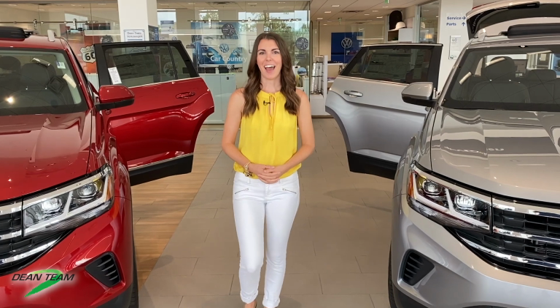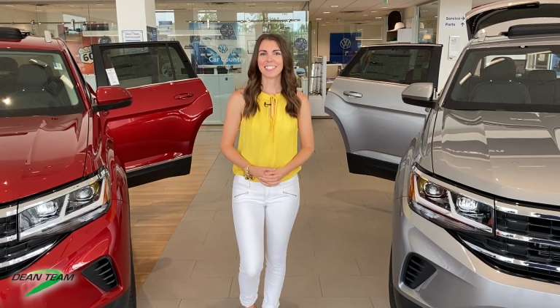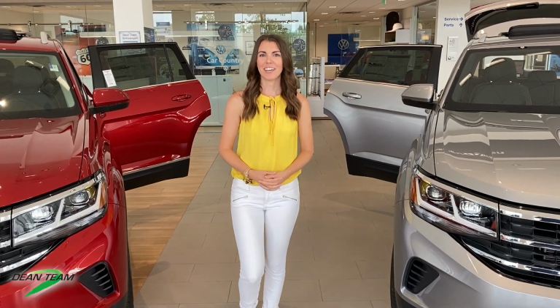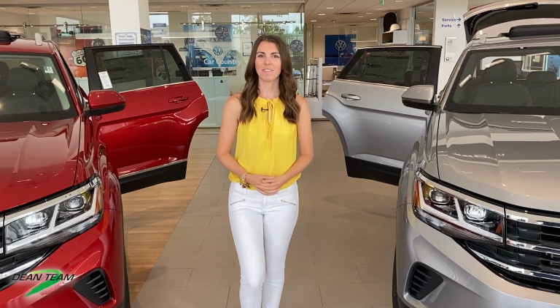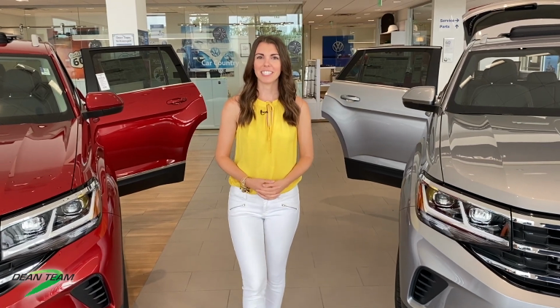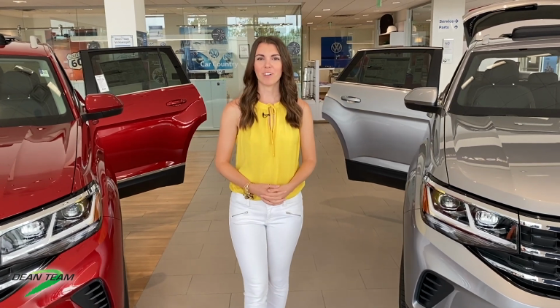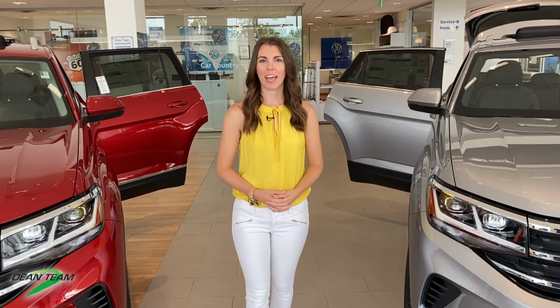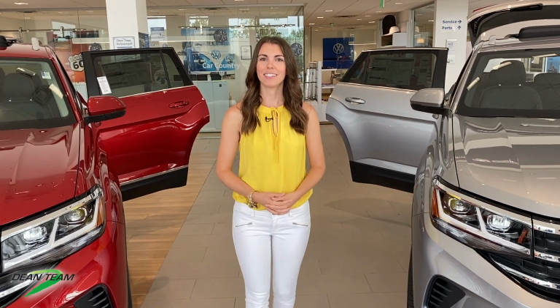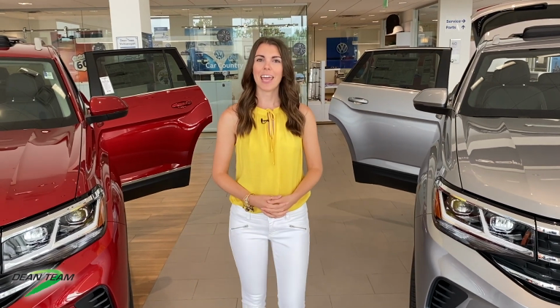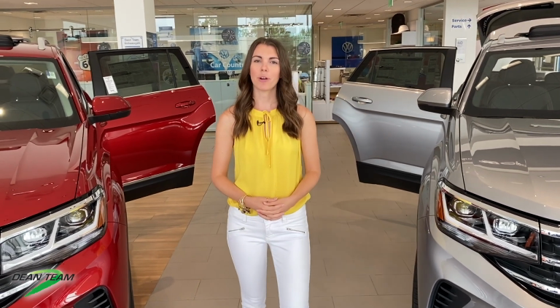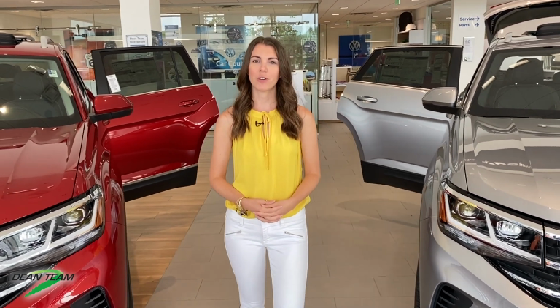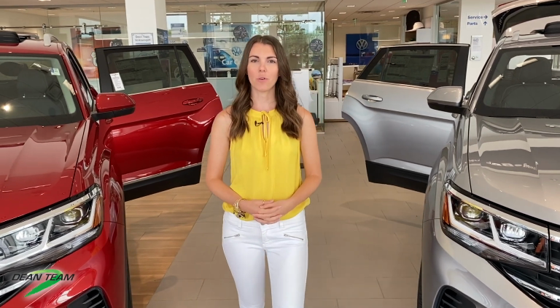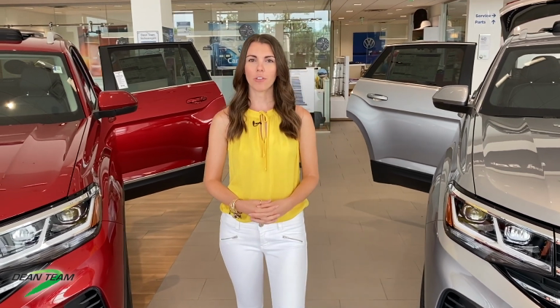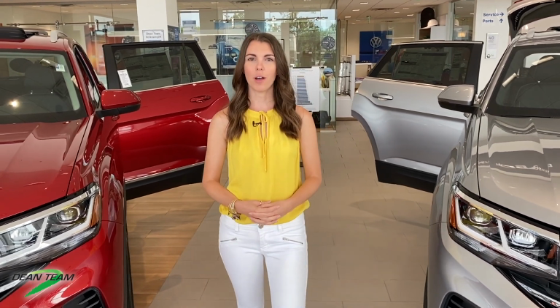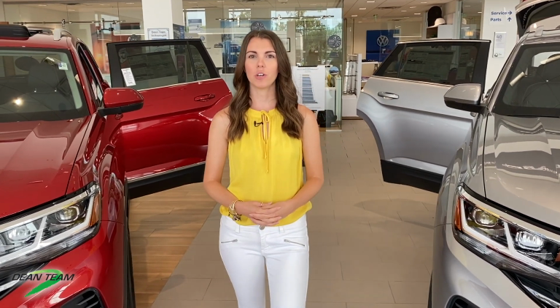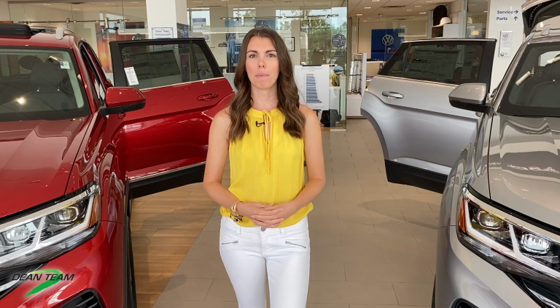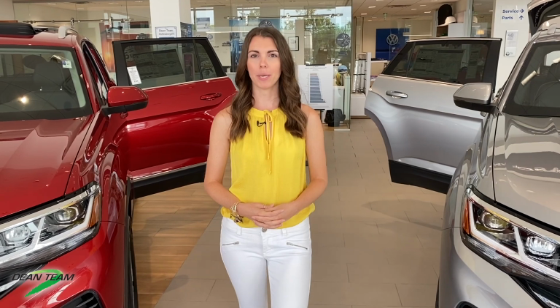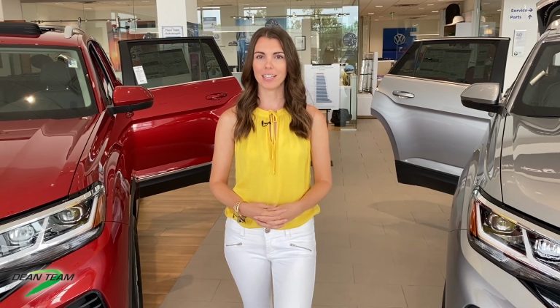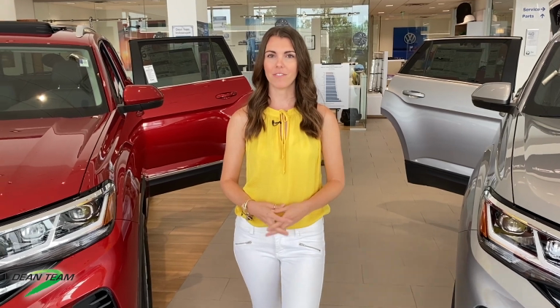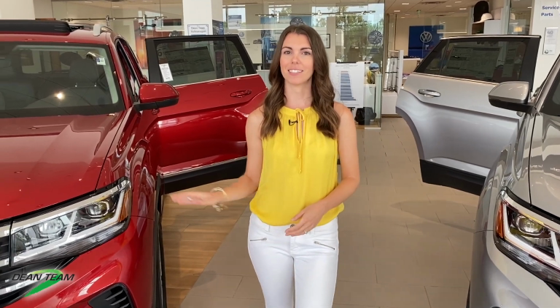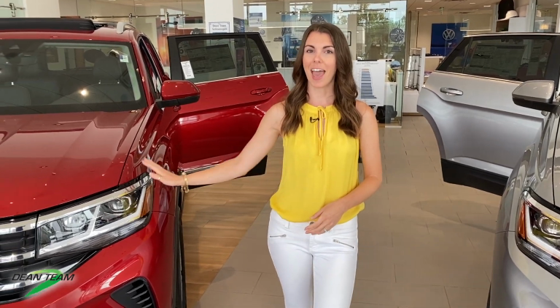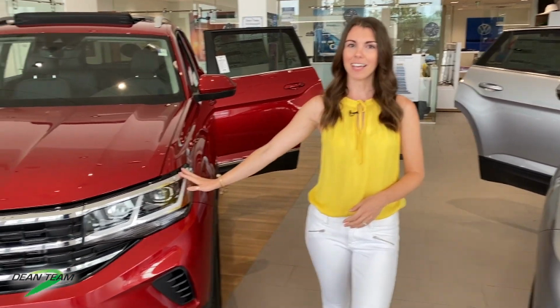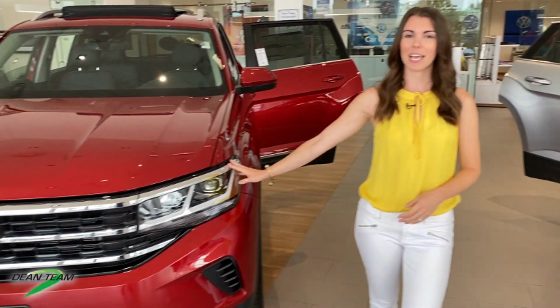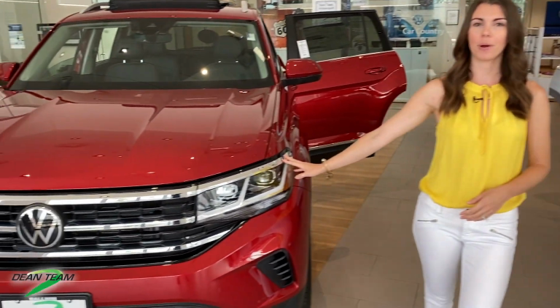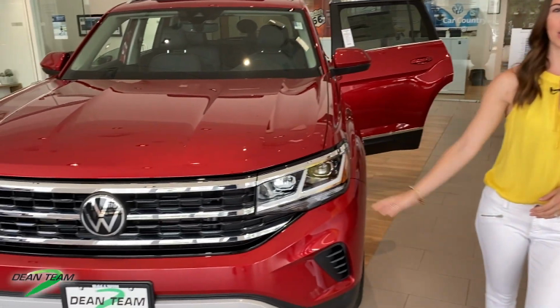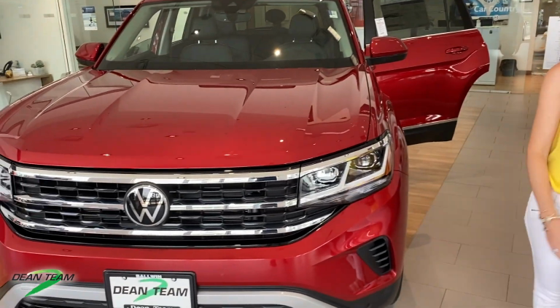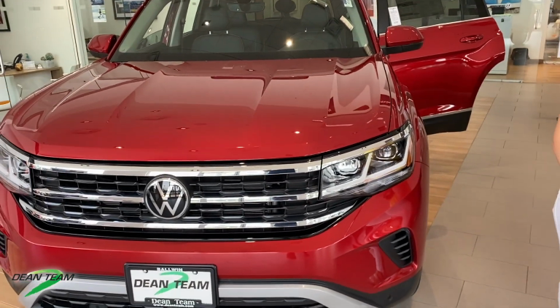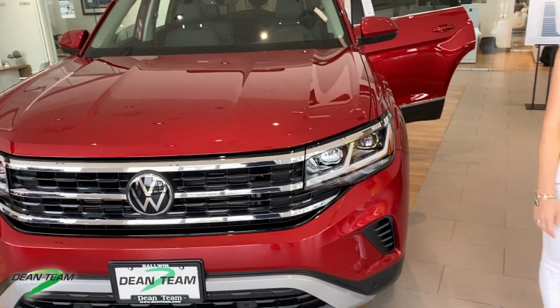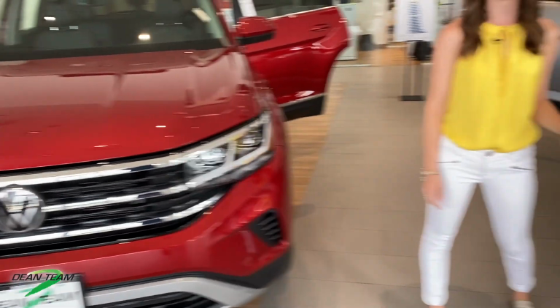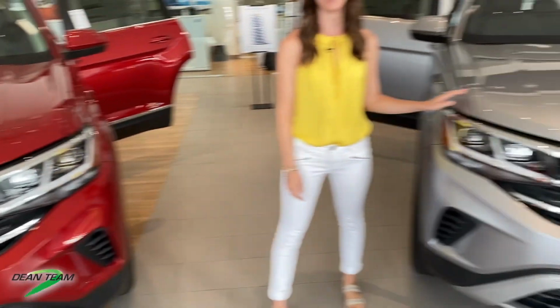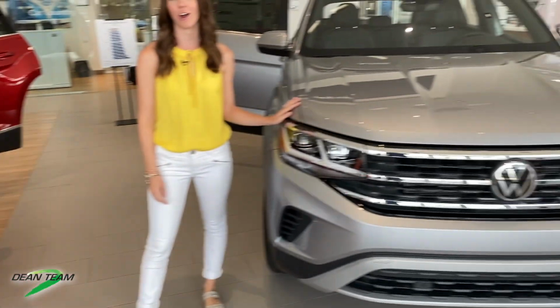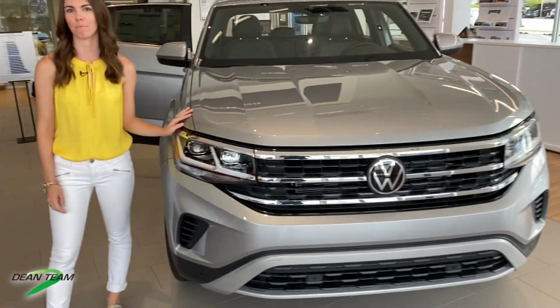Hi, it's Dena from Dean Team Volkswagen. Today I'm going to do a little walkthrough of two of our popular SUVs, the Atlas and brand new in 2020, the Atlas Cross Sport.